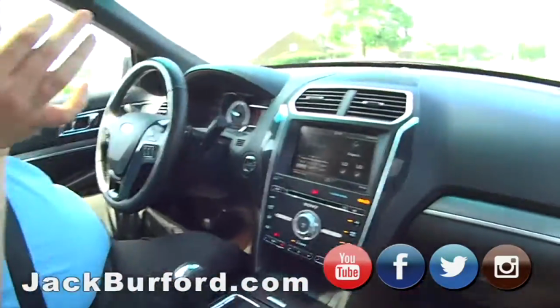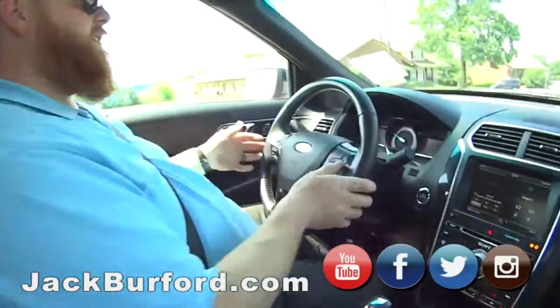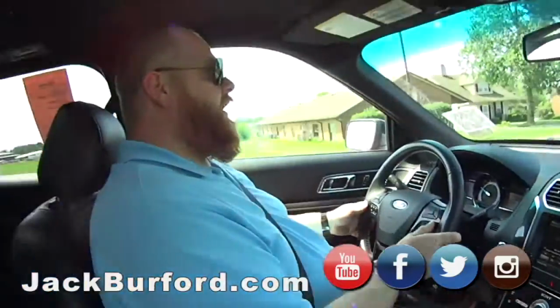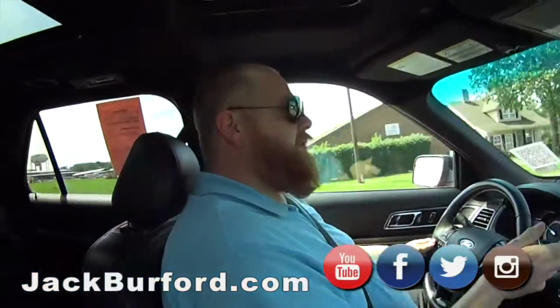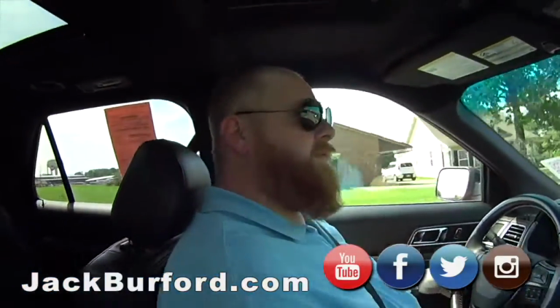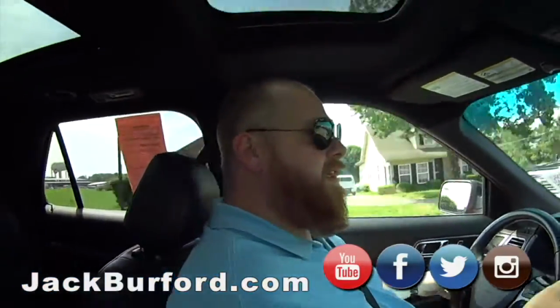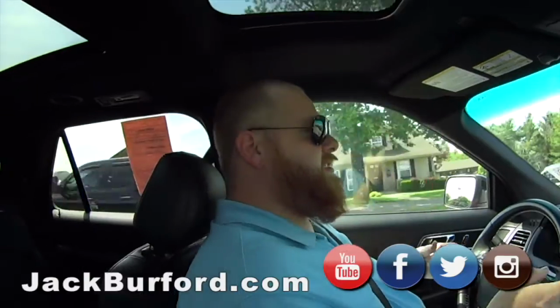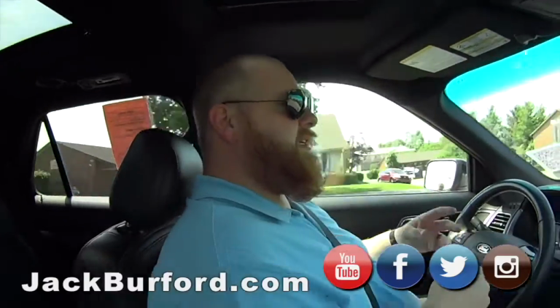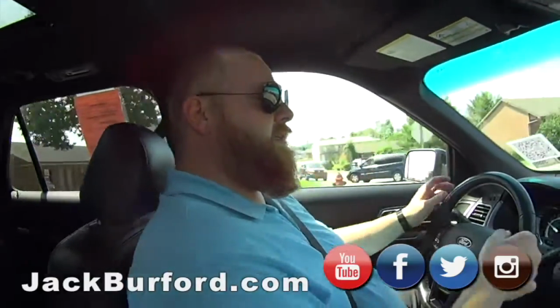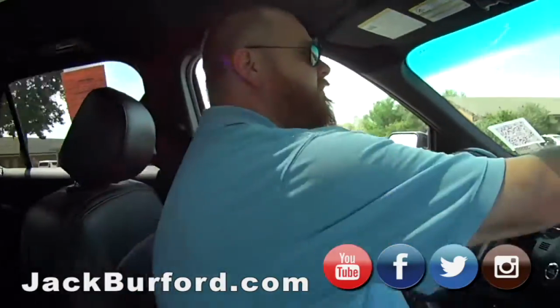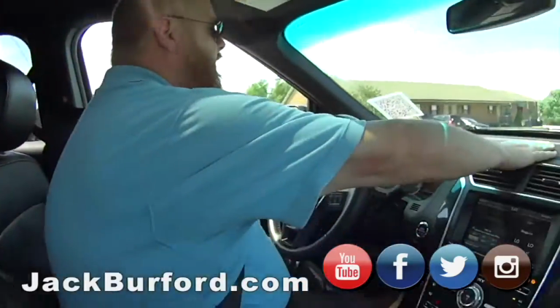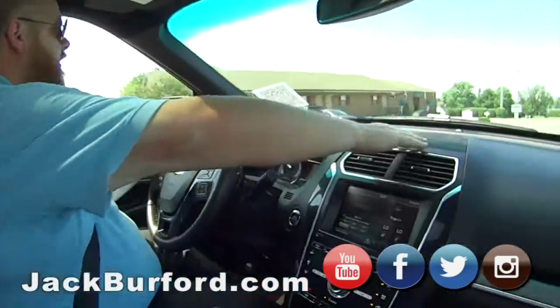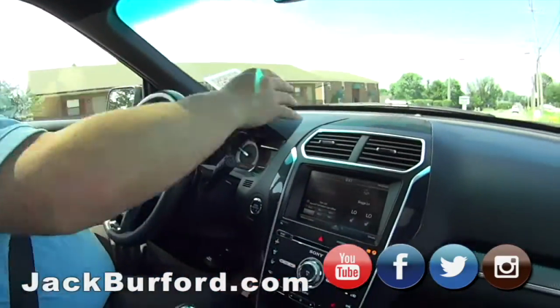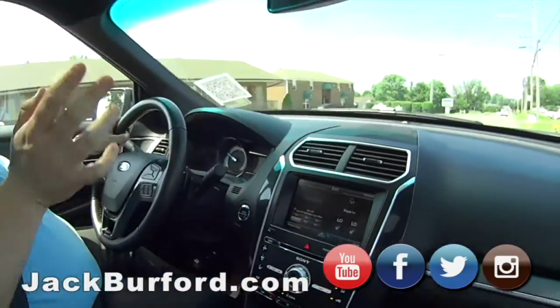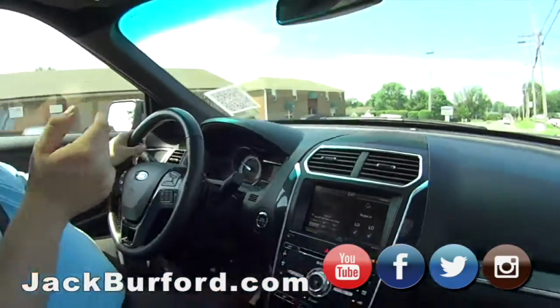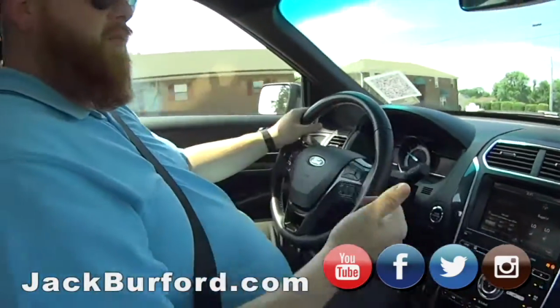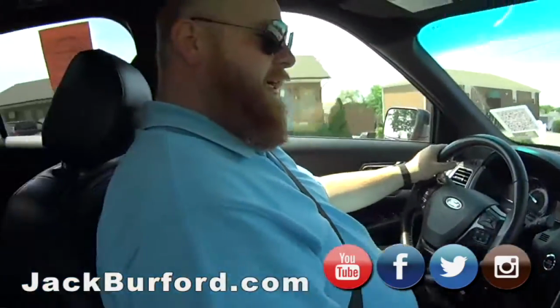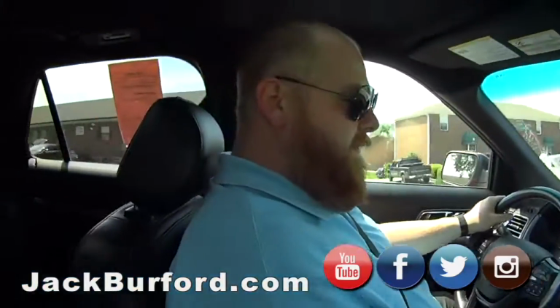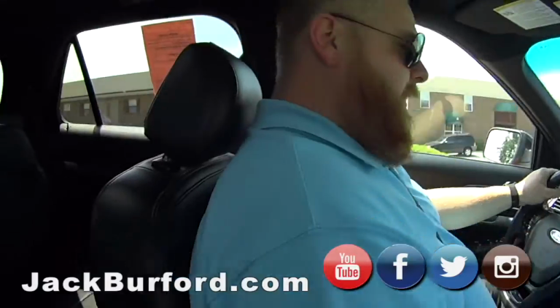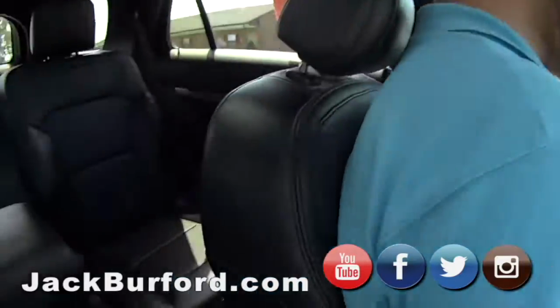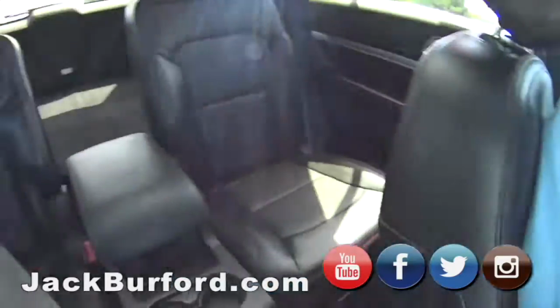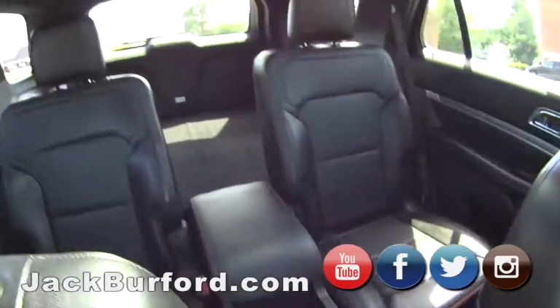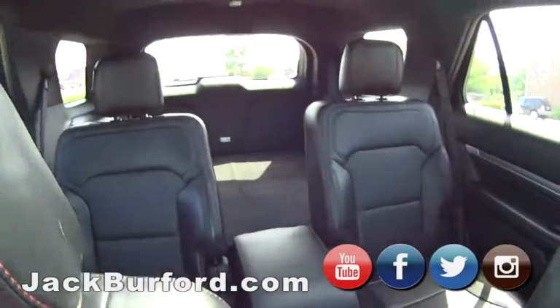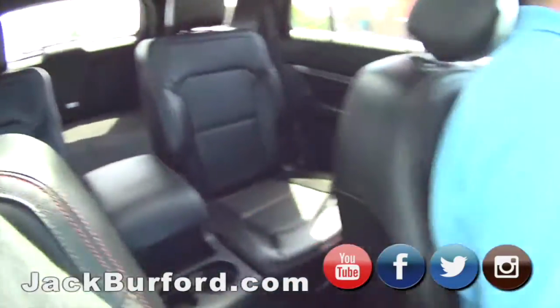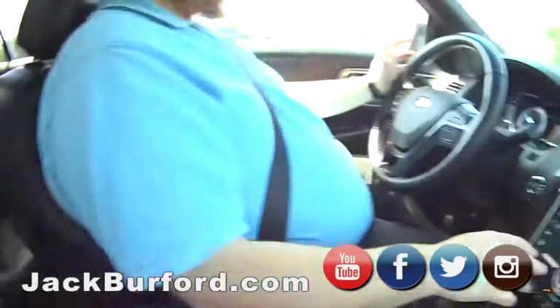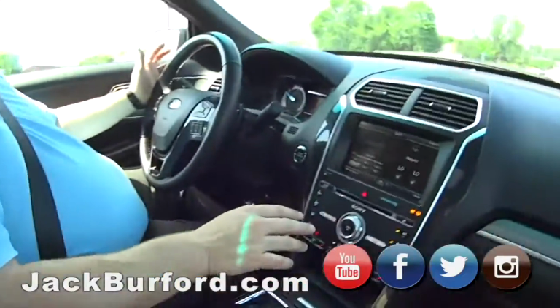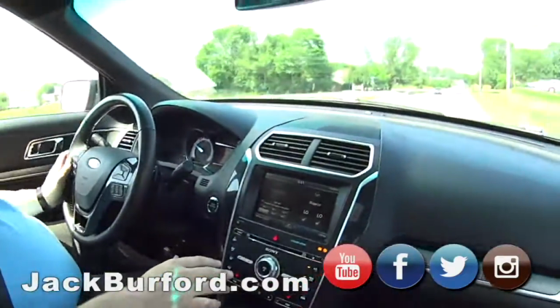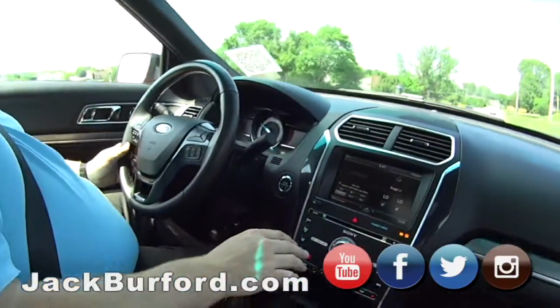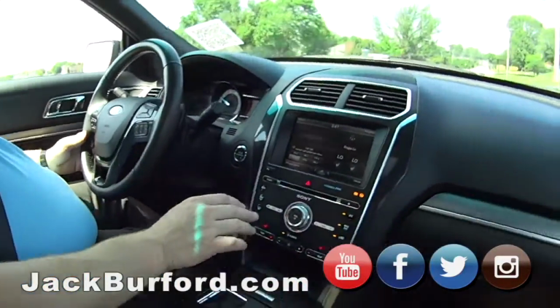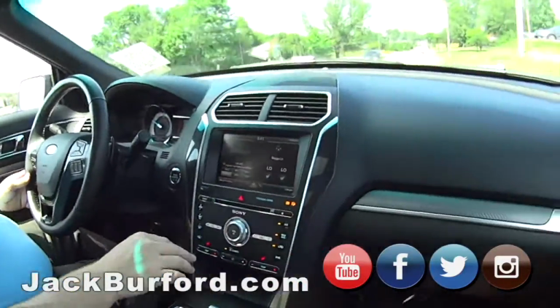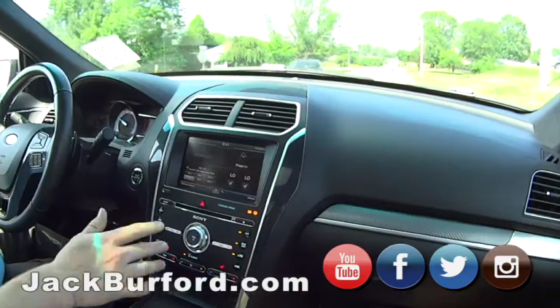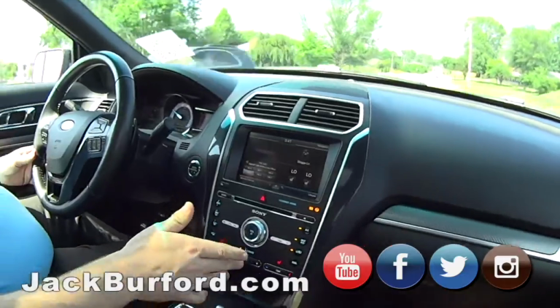Anyway, back to this. Like we said before, it's got a Sony sound system in it. It's got speakers here, speakers everywhere, and a subwoofer back there. Sweet. Climate control. Man, it's got a lot of room too. This is really nice. Leather interior, heated seats.